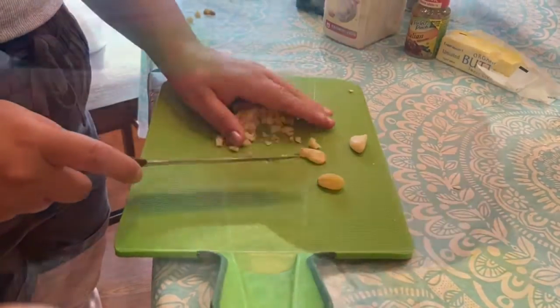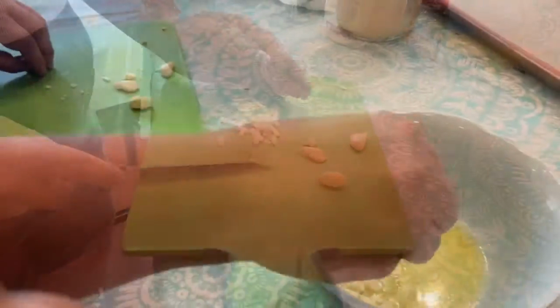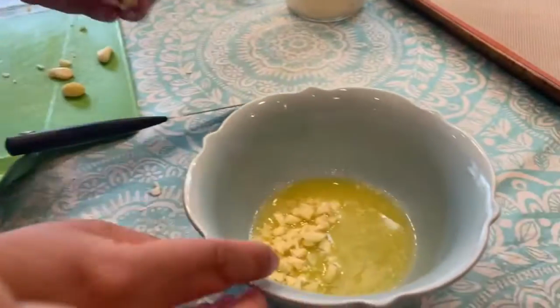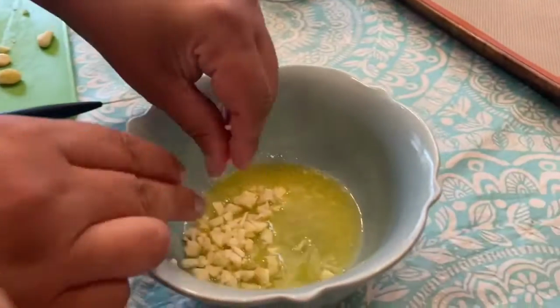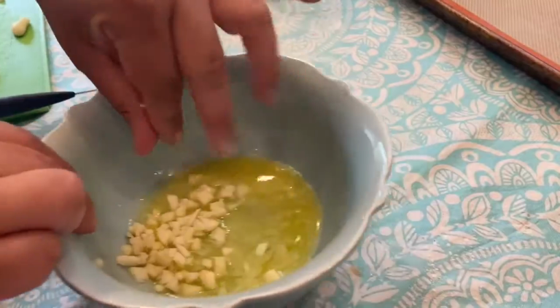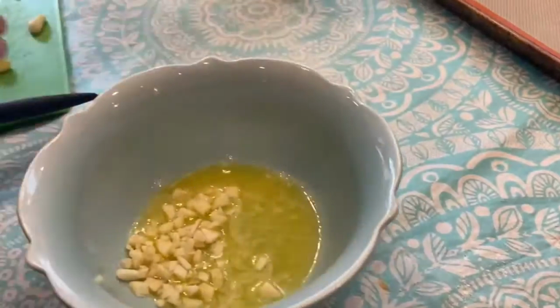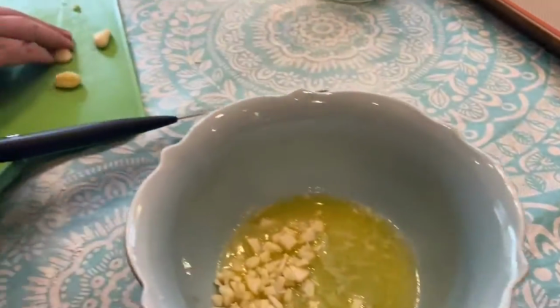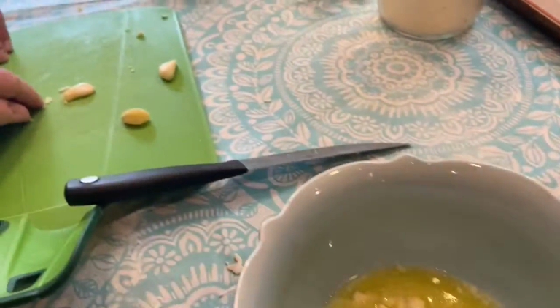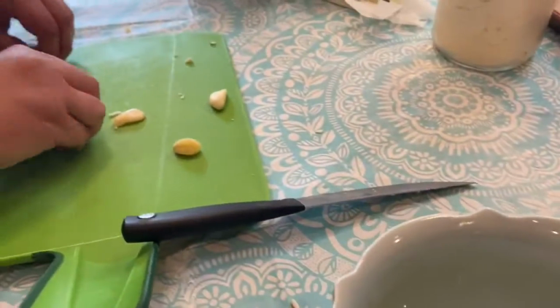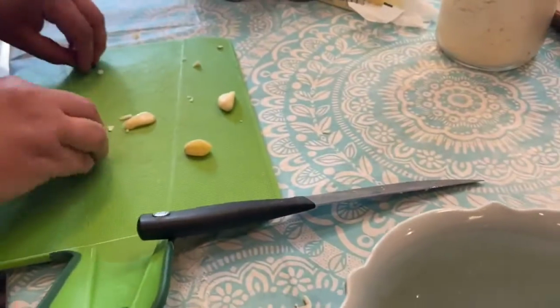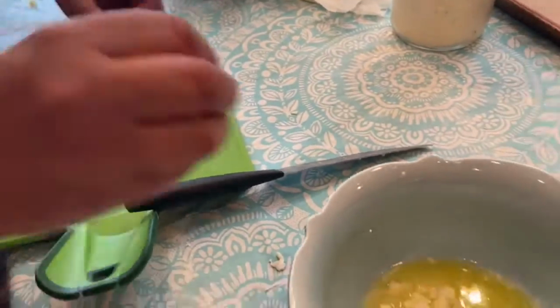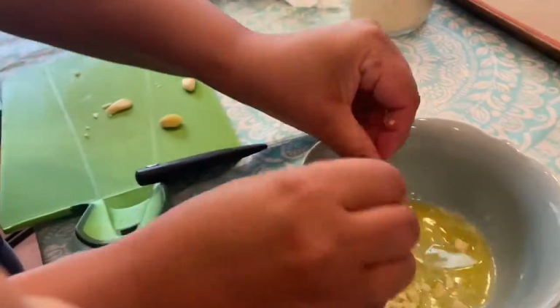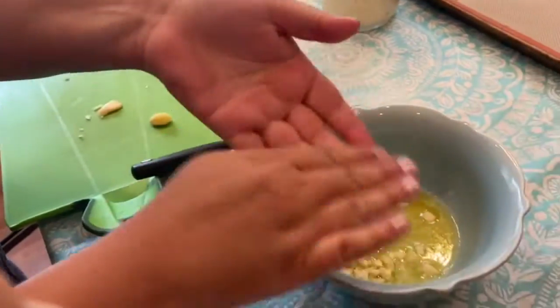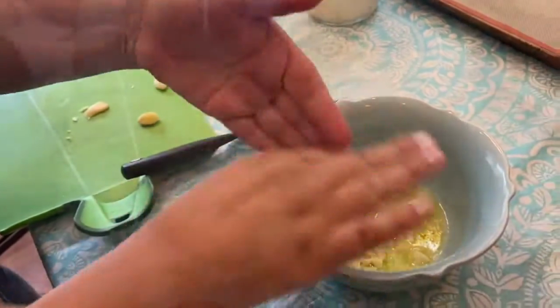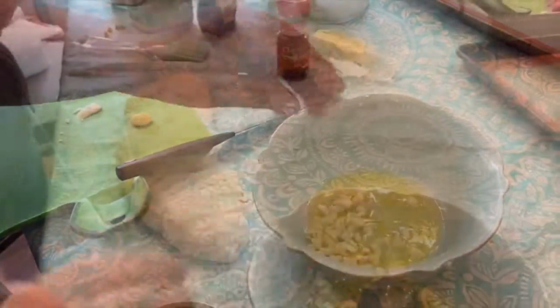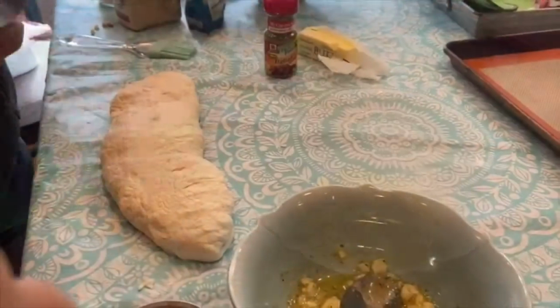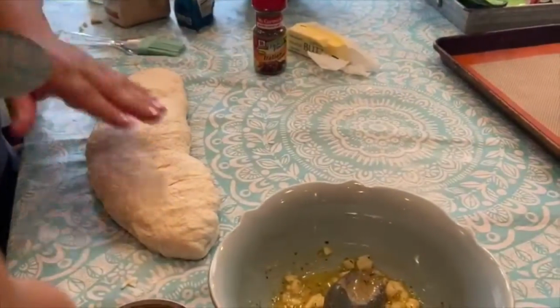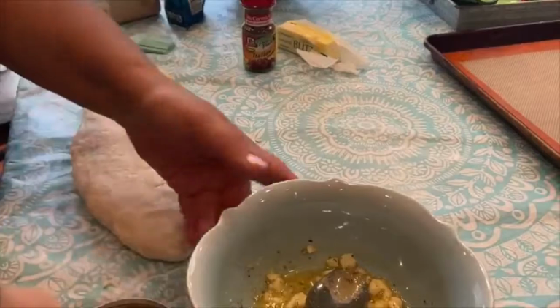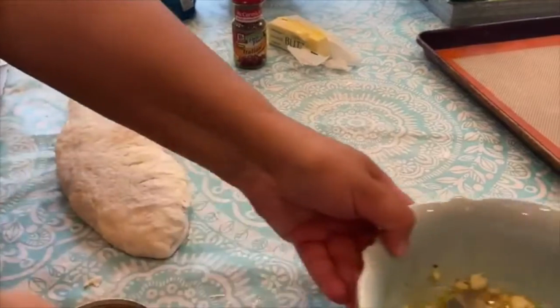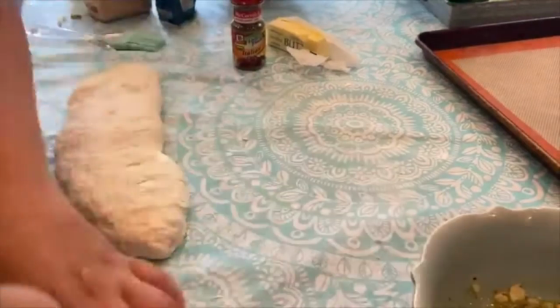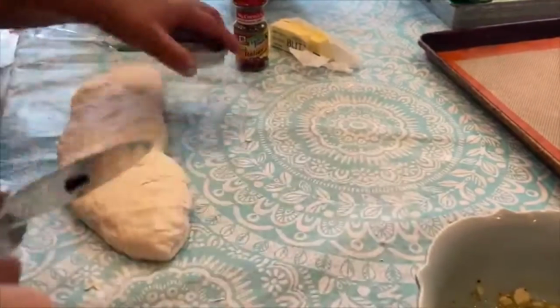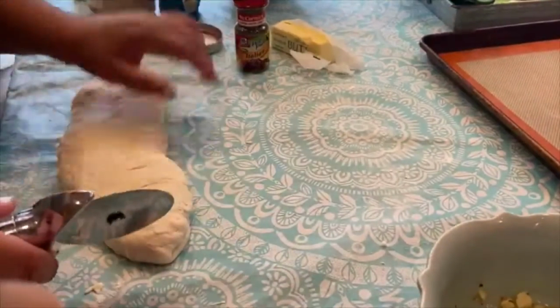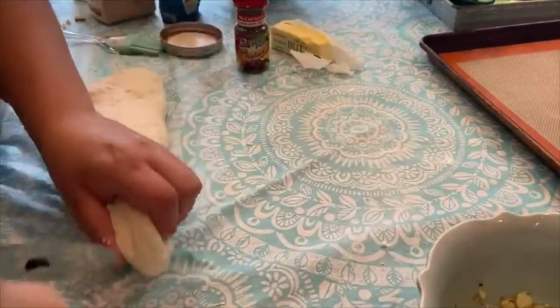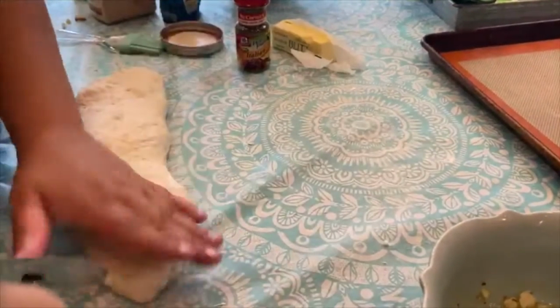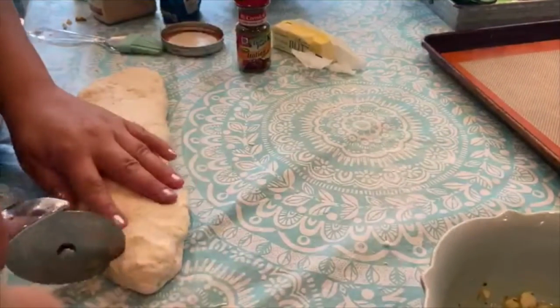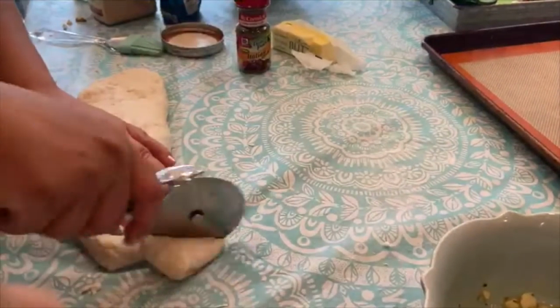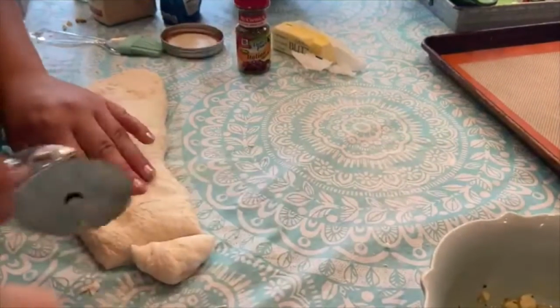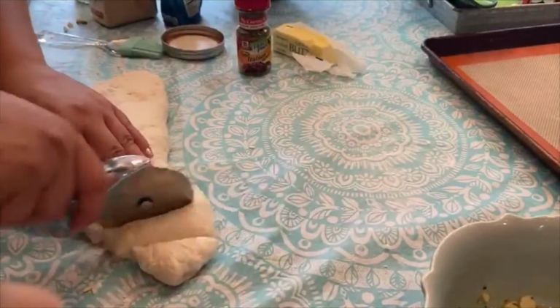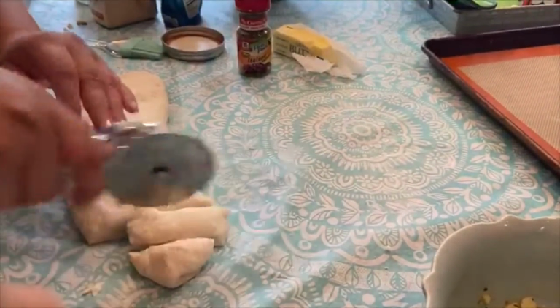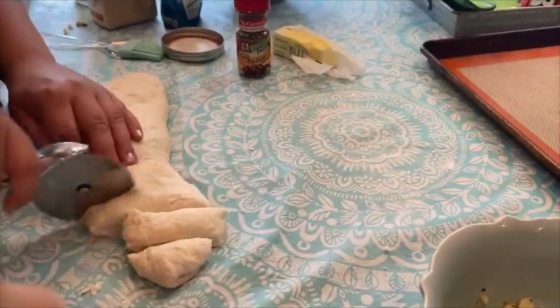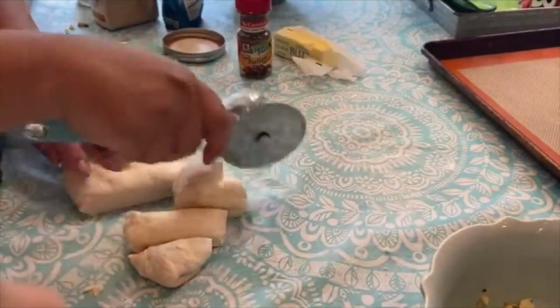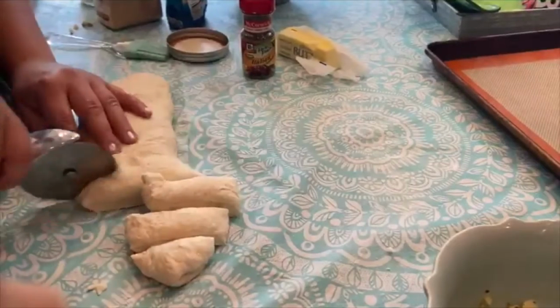Then I add the garlic to the butter, and then I add the Italian seasoning, garlic powder, and salt and pepper into the mixture.